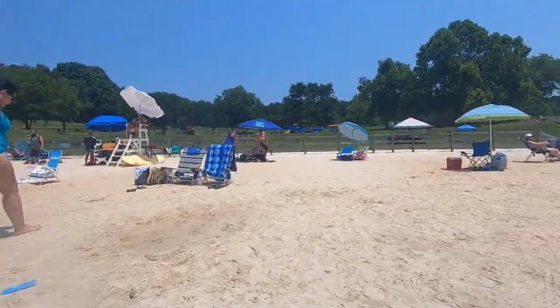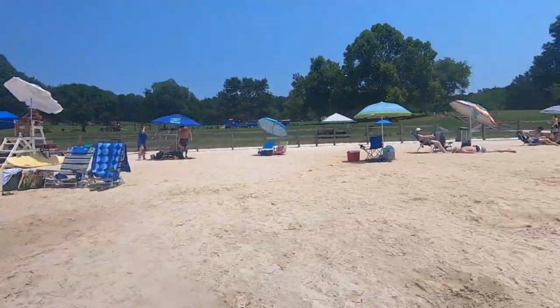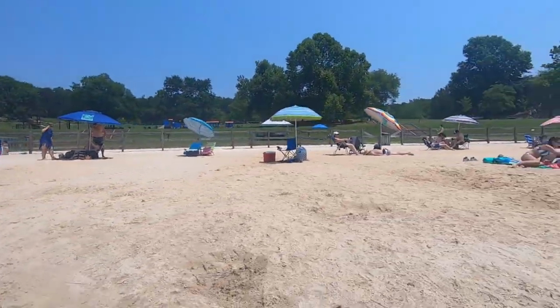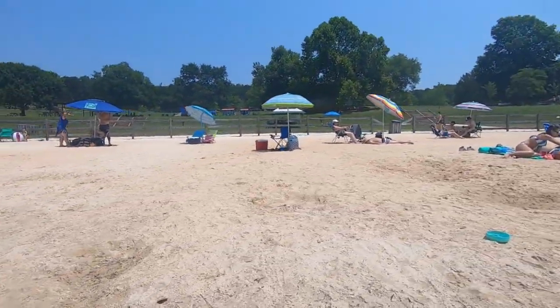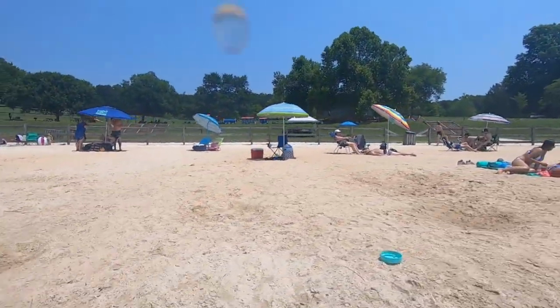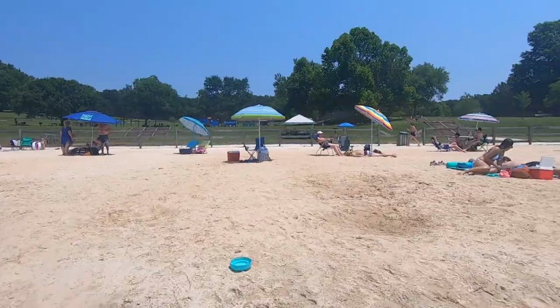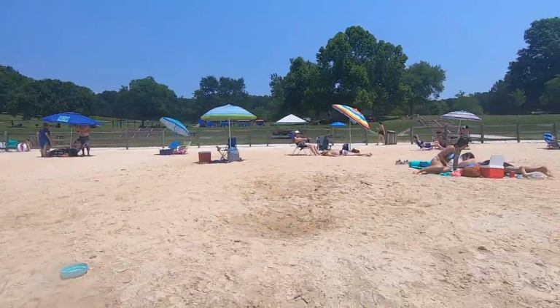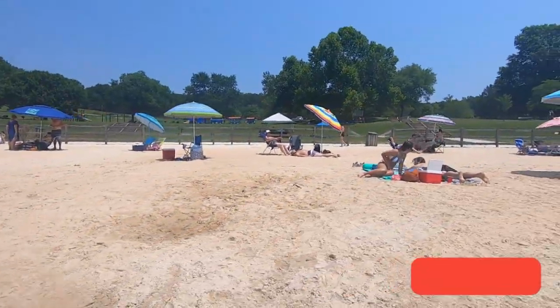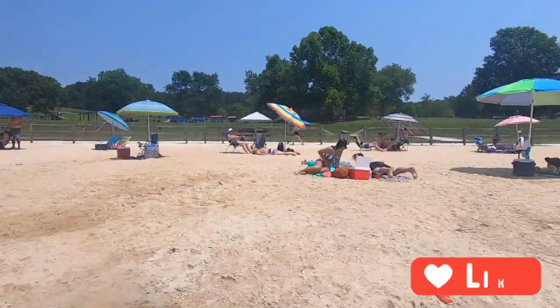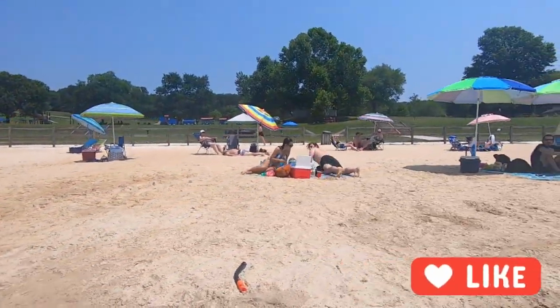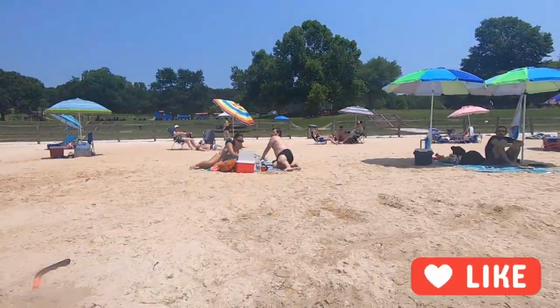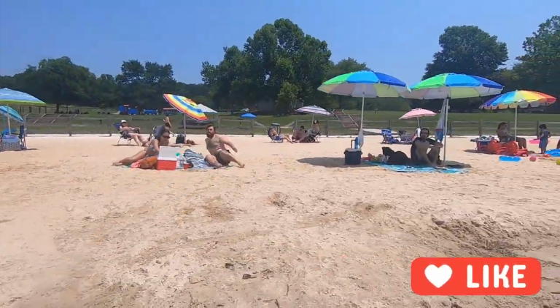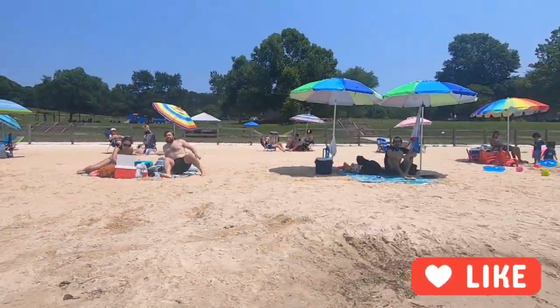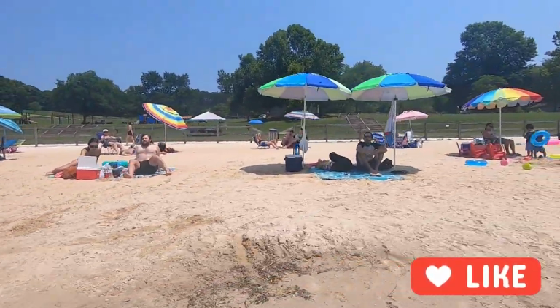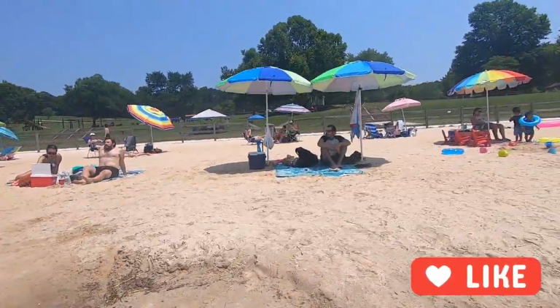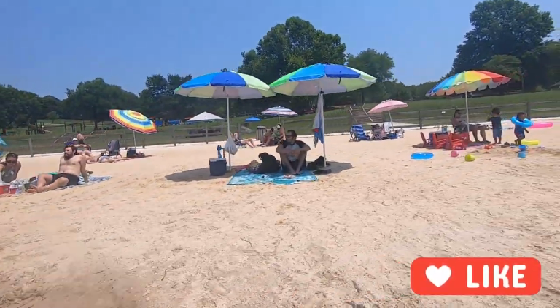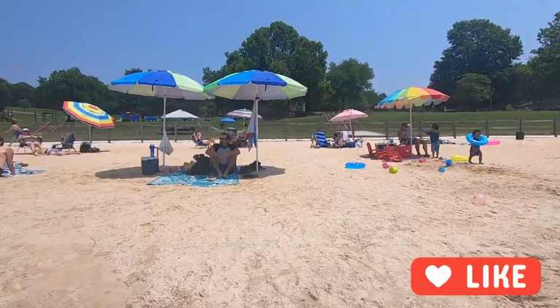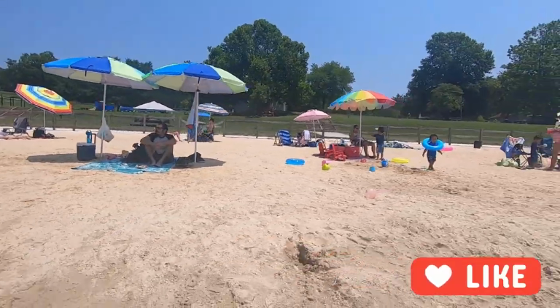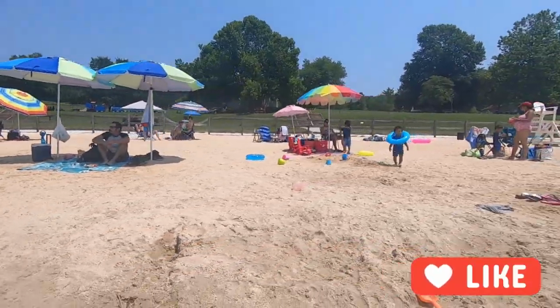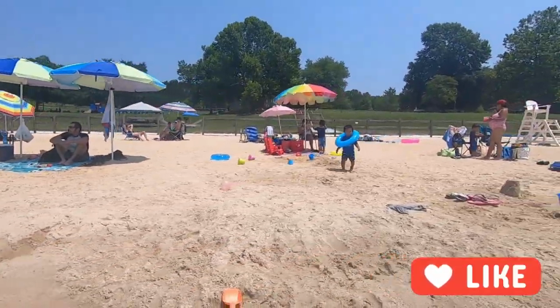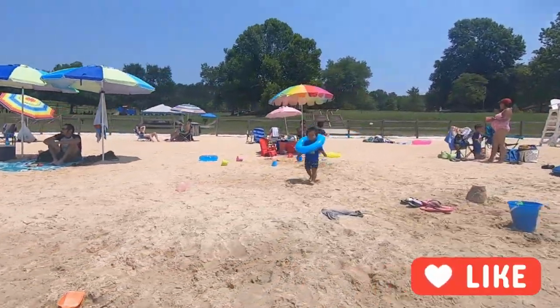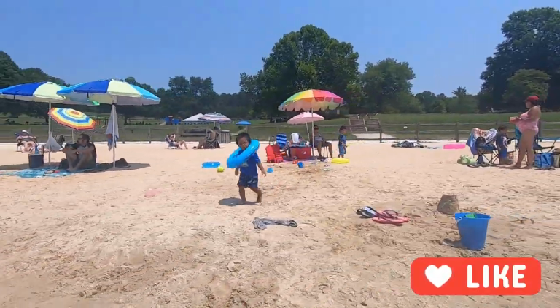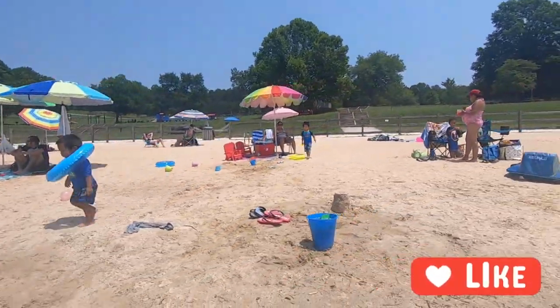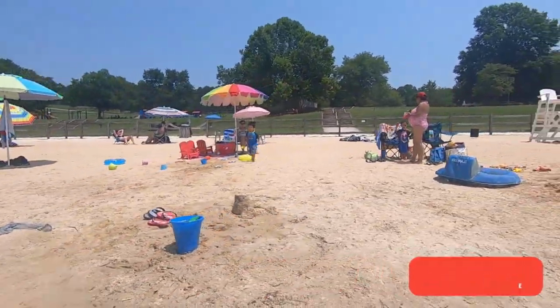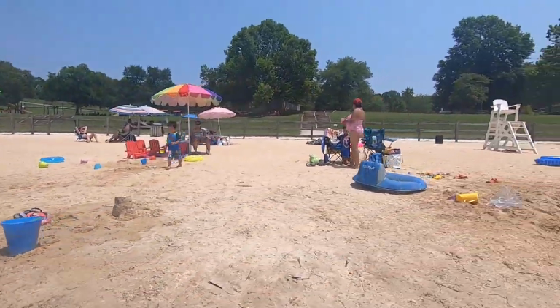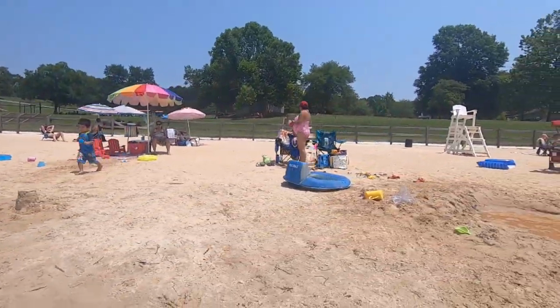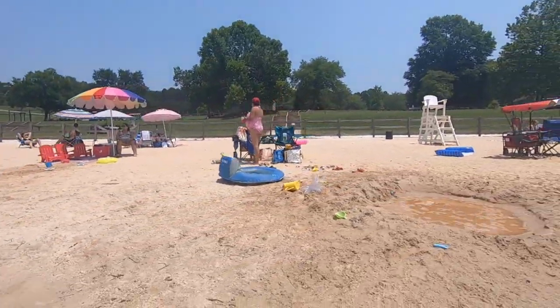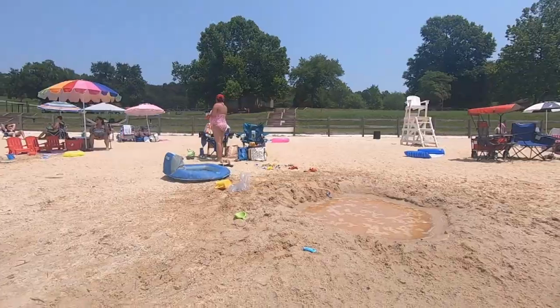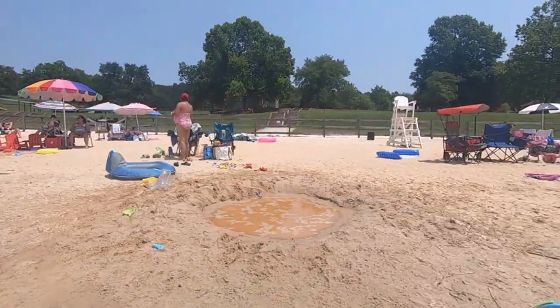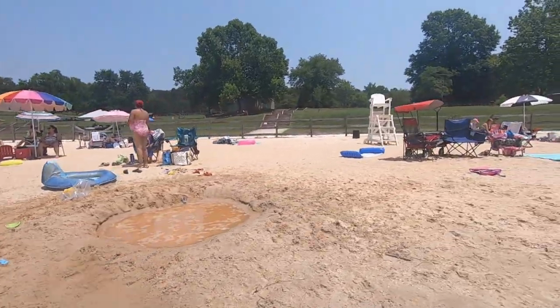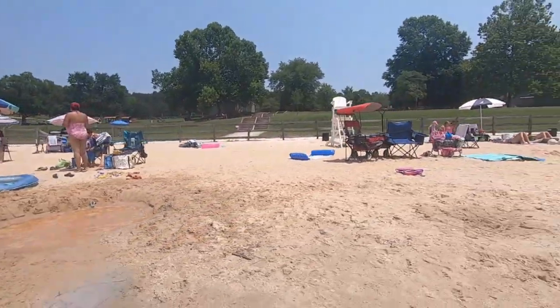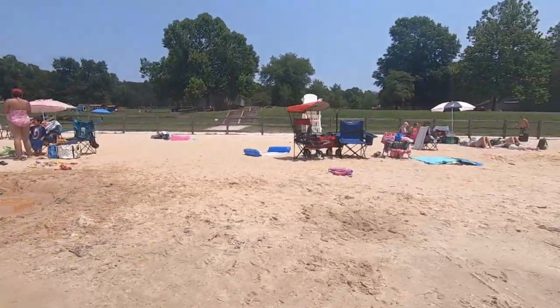This sand is excellent quality — it is white and sandy, and it feels very much like the sand on a natural beach along the East Coast. It is not clay or muddy. It's pretty good quality.